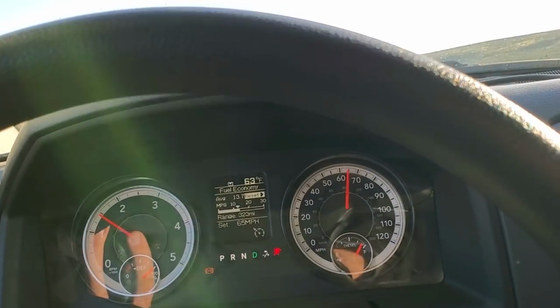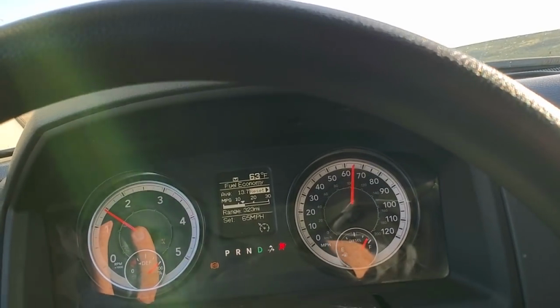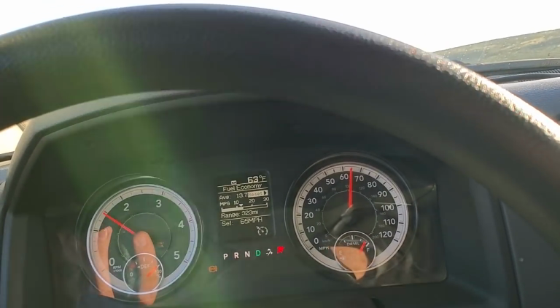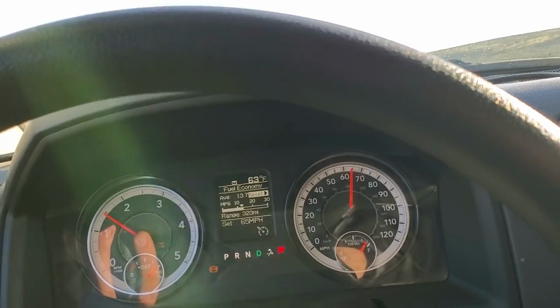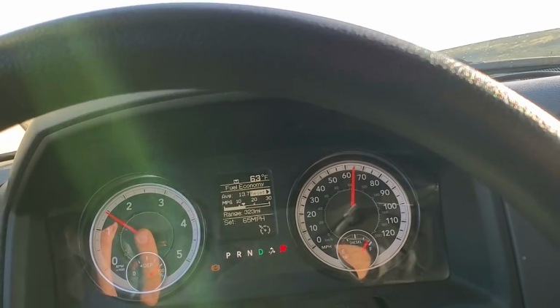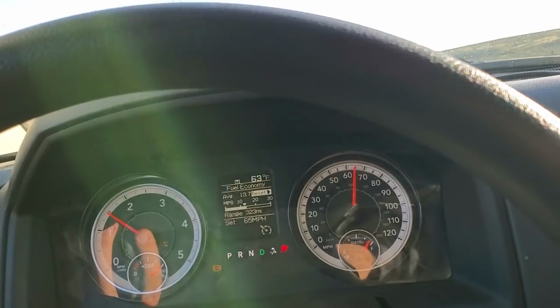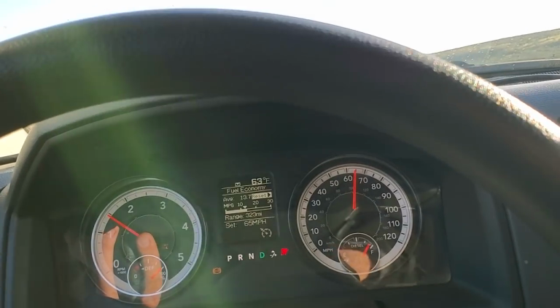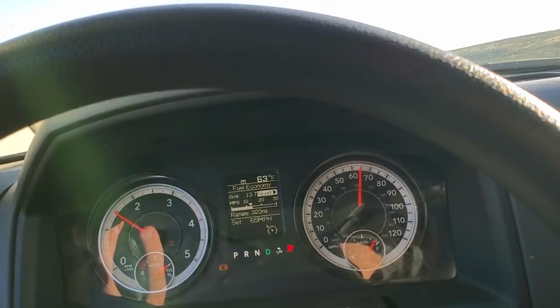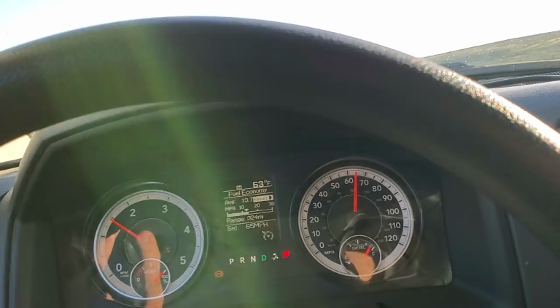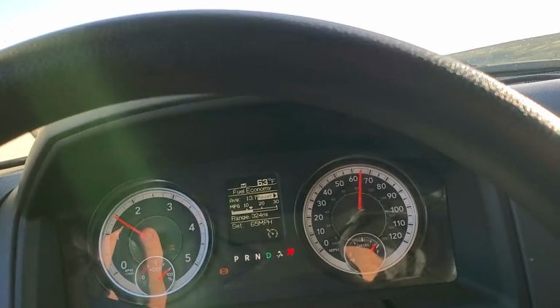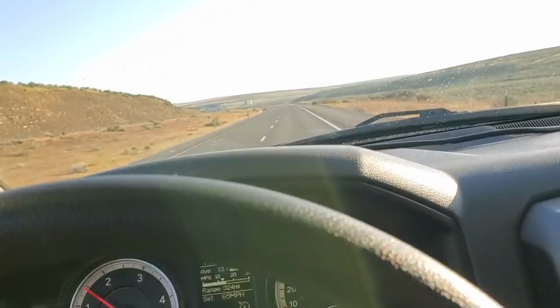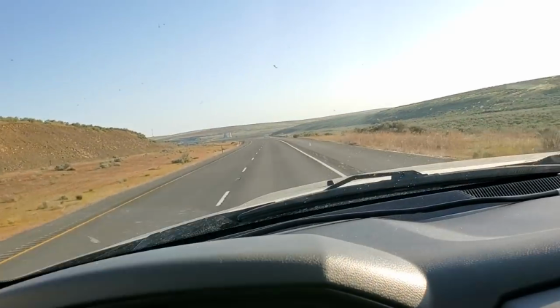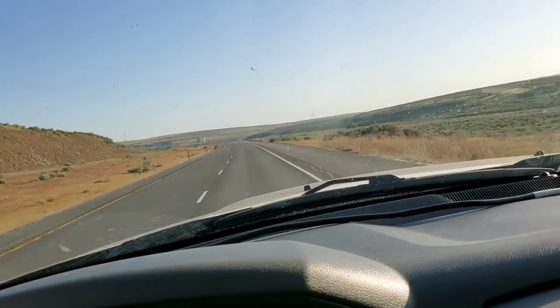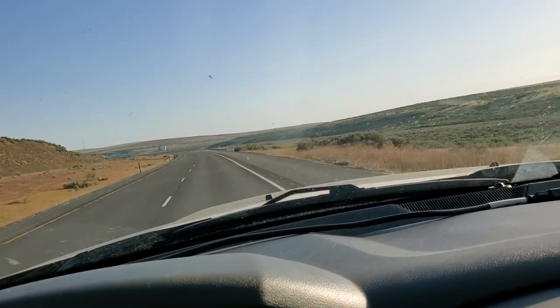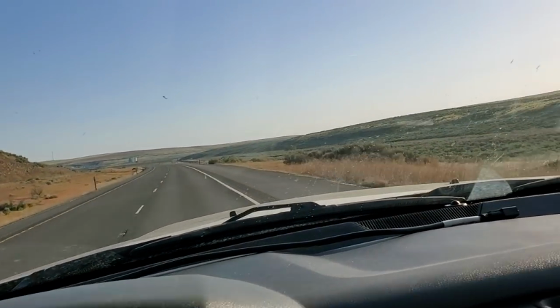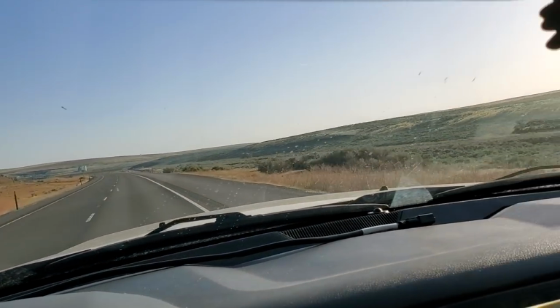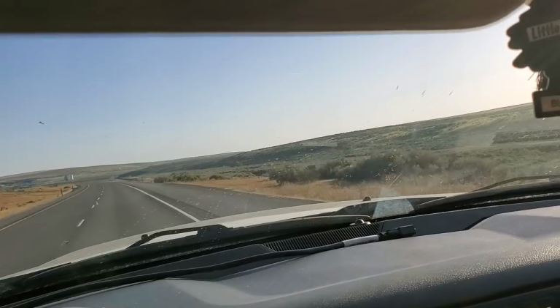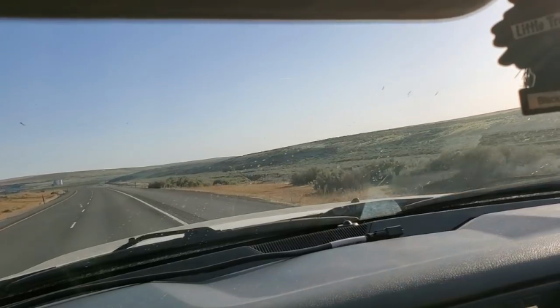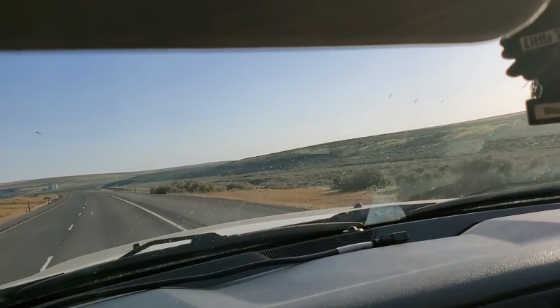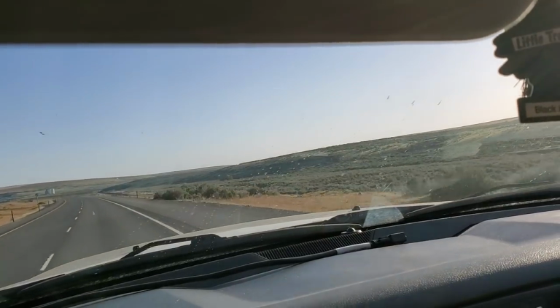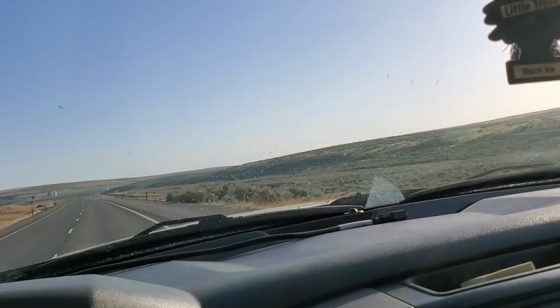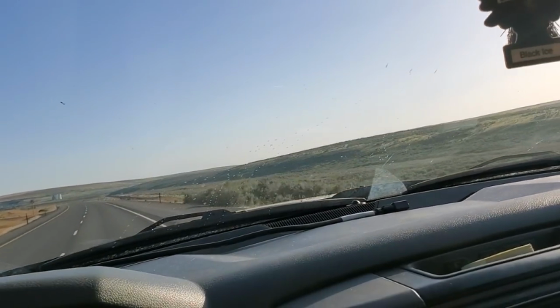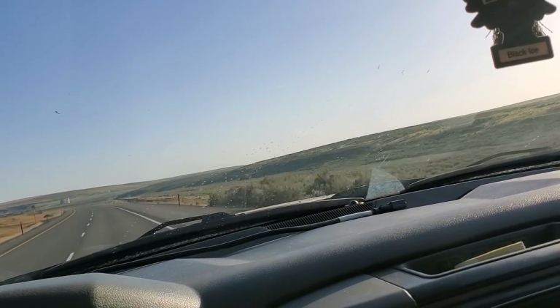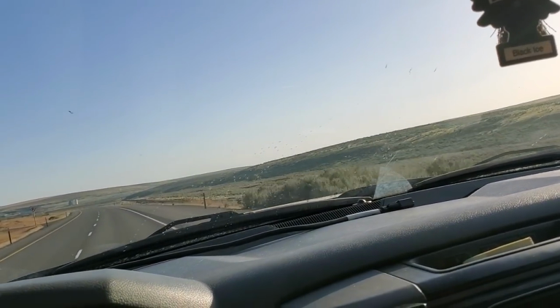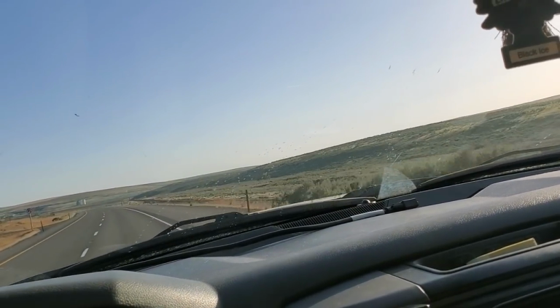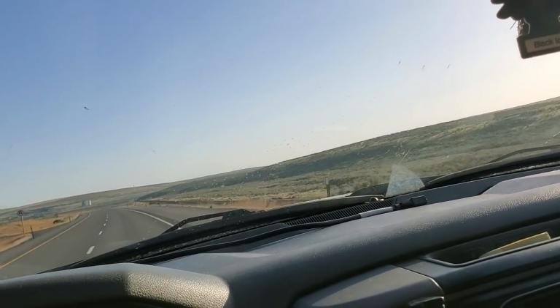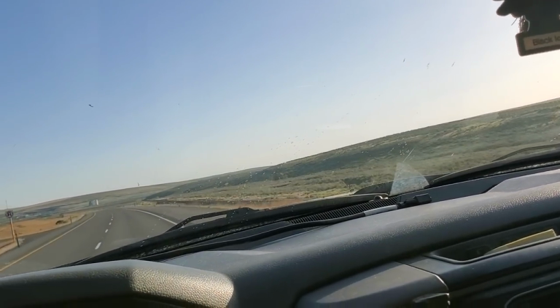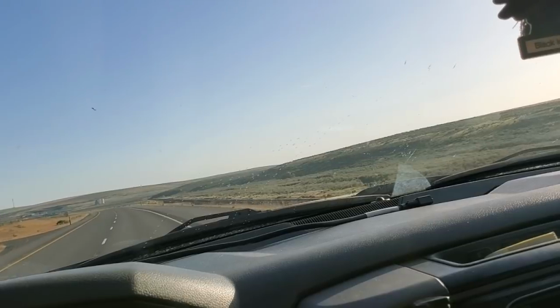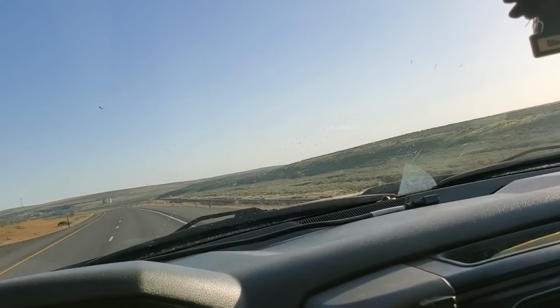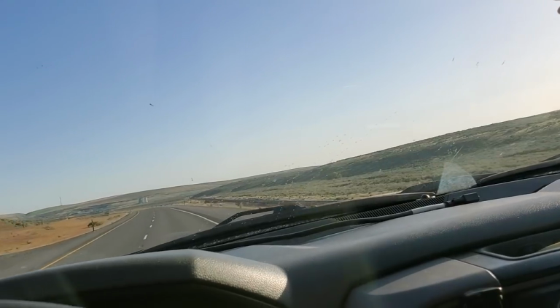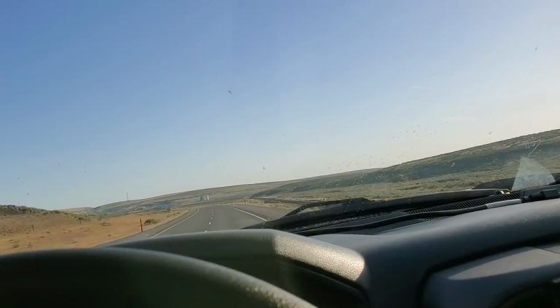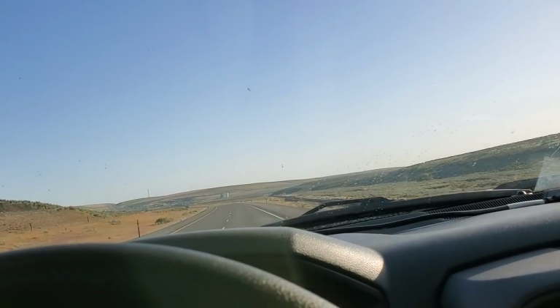That's pretty standard. I am getting a little bit of headwind — I don't know if you guys can tell from the weeds there, but the weeds are leaning towards us.